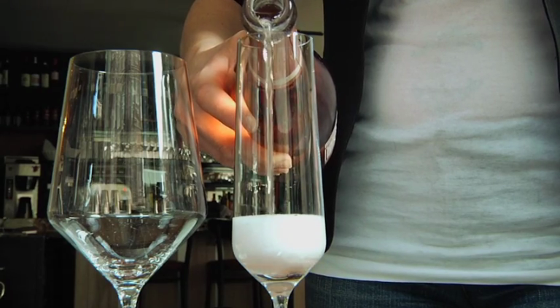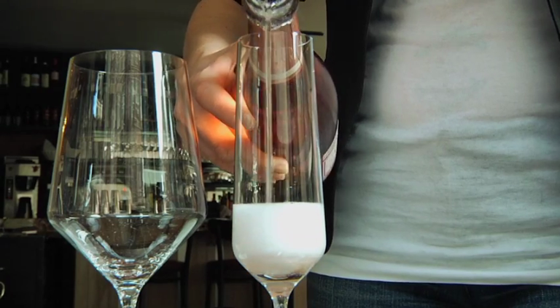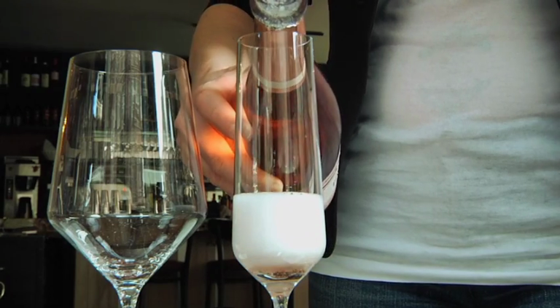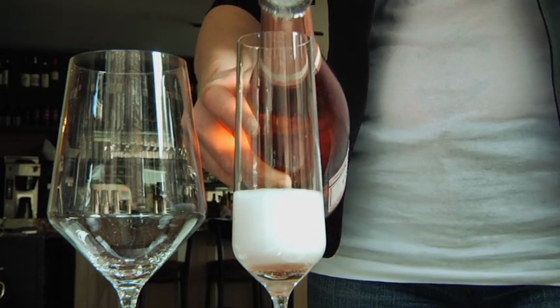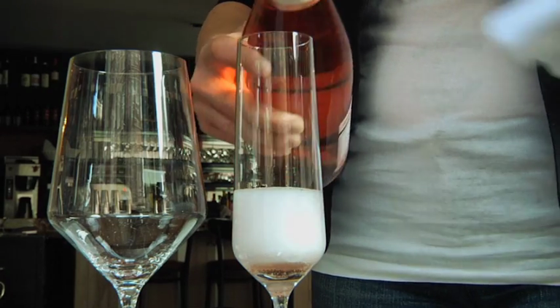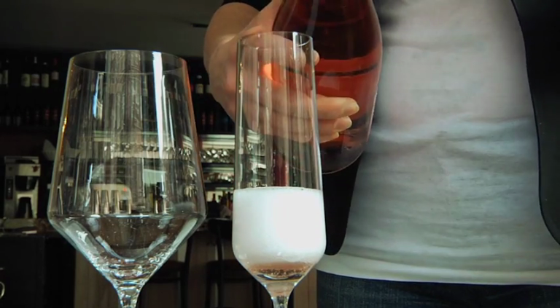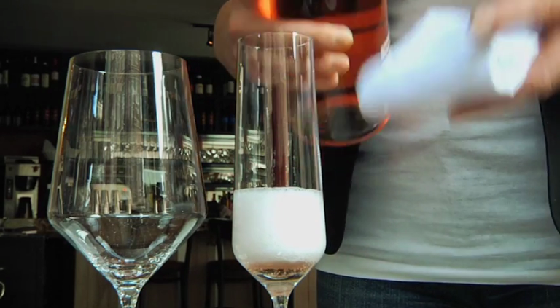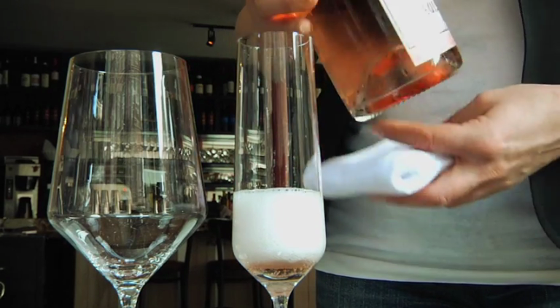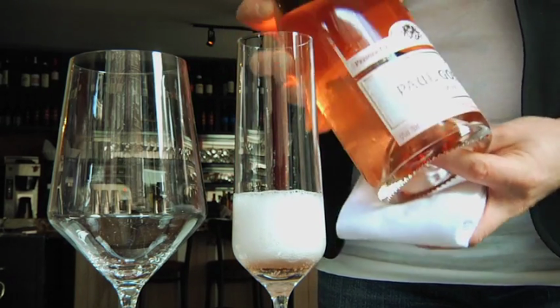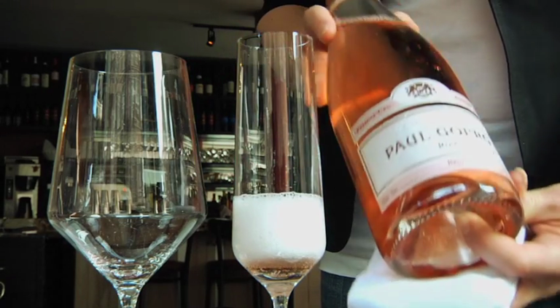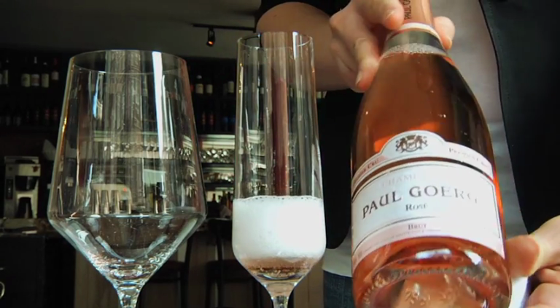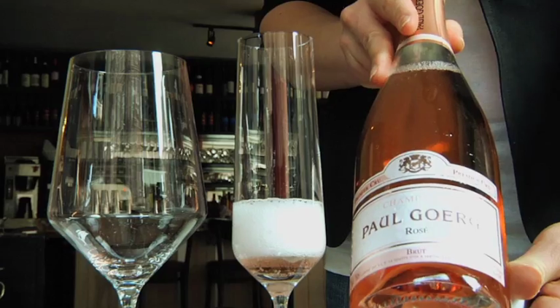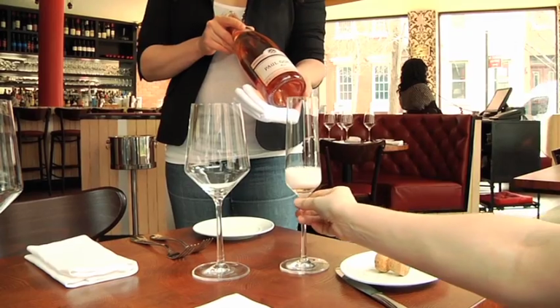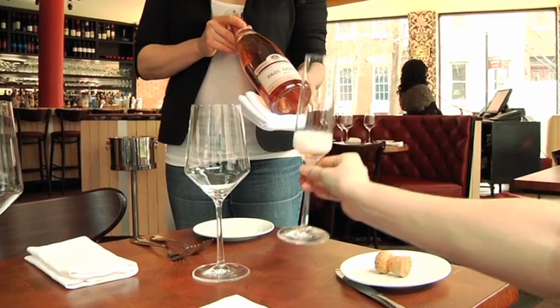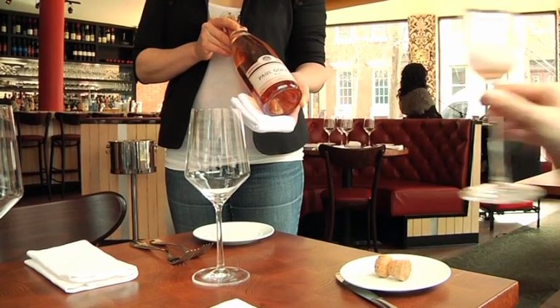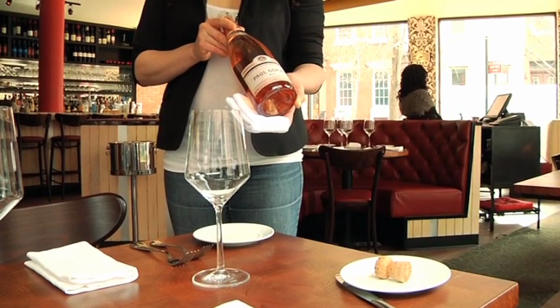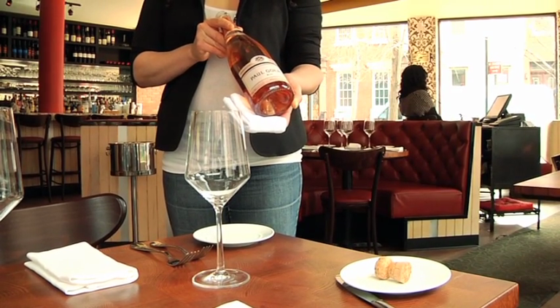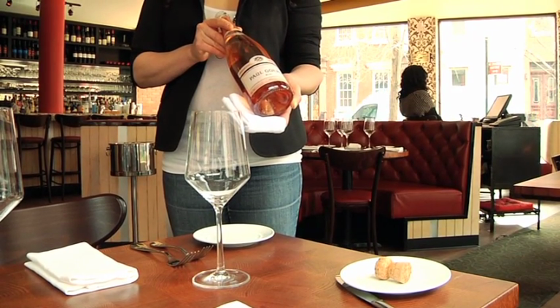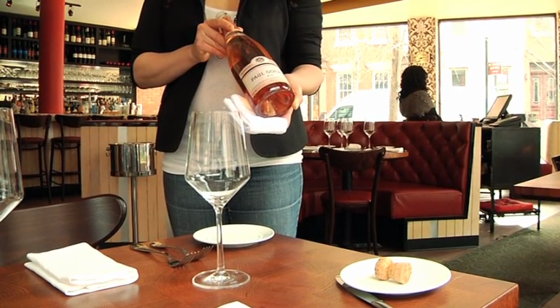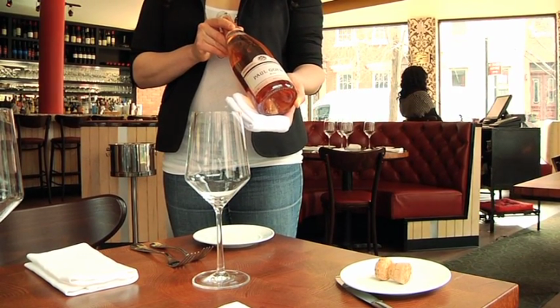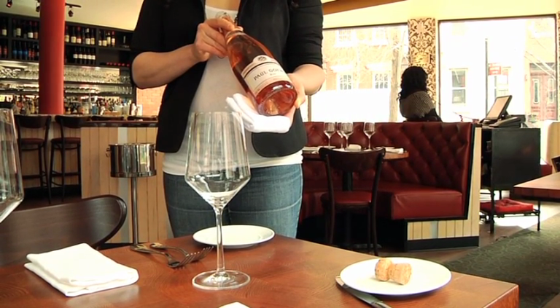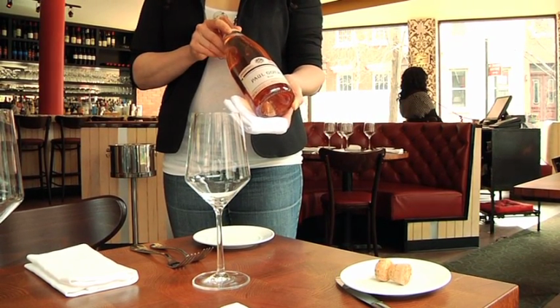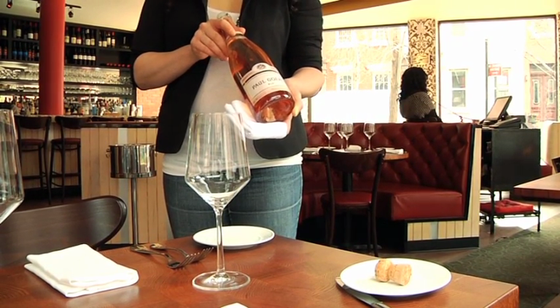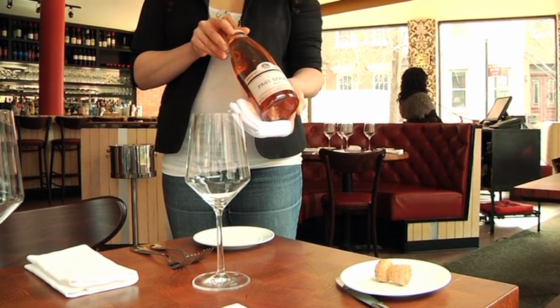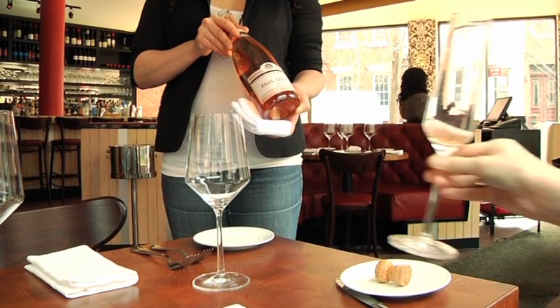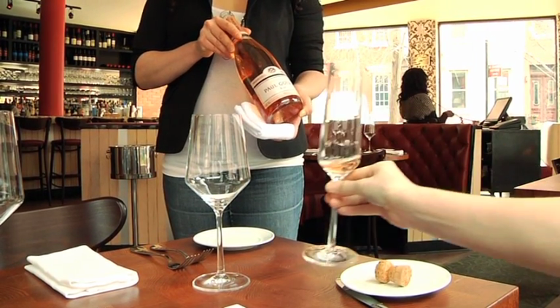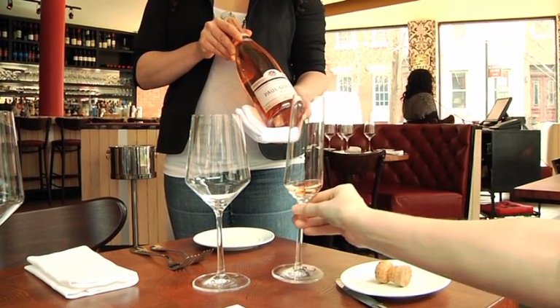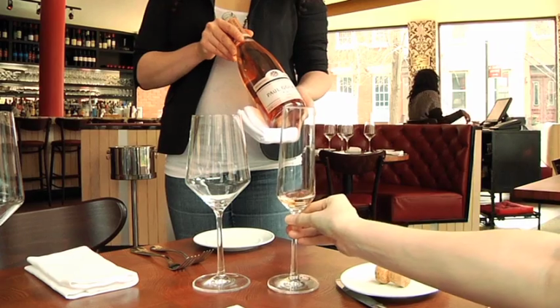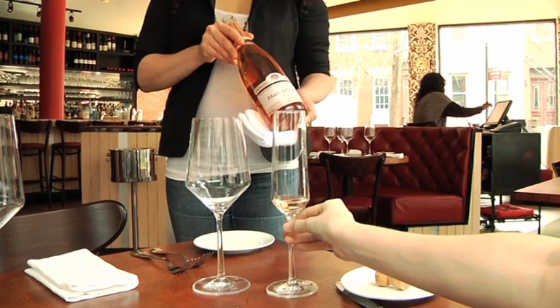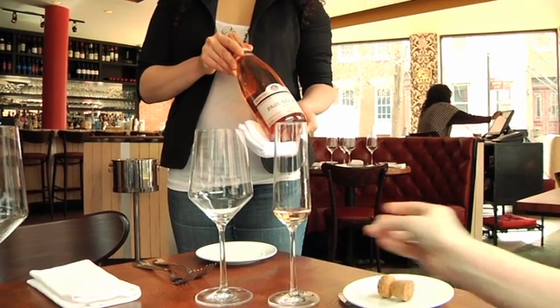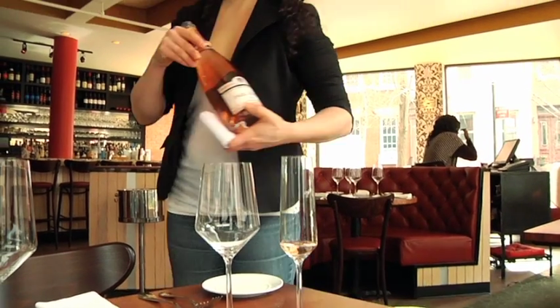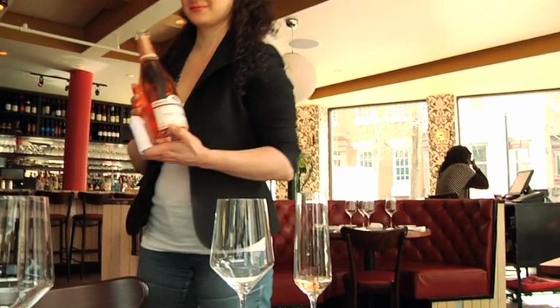You will then pour the host or hostess a taste from the right side. Once they approve the bottle, you will move in a counter-clockwise direction, women first, doing a full circle of the table.